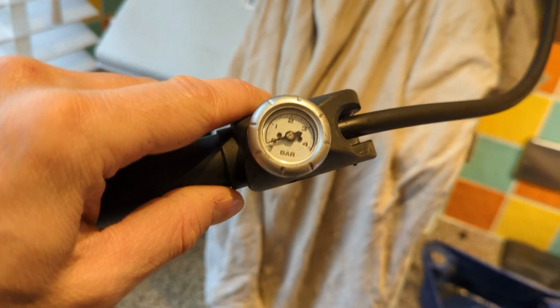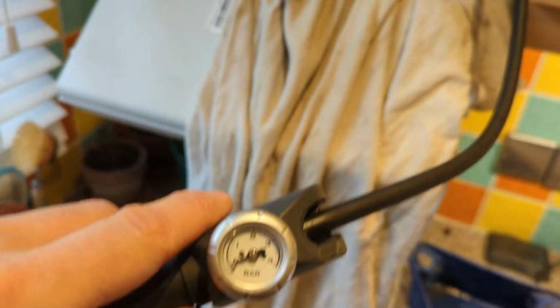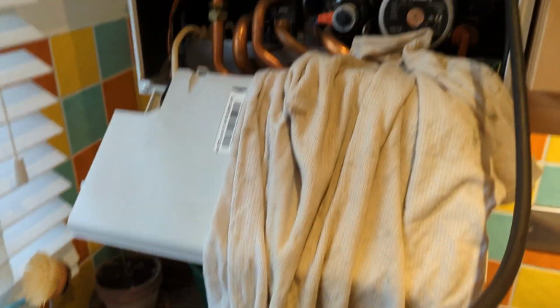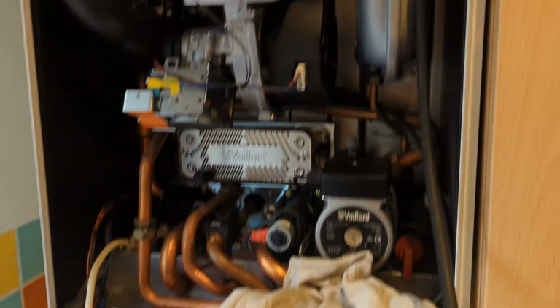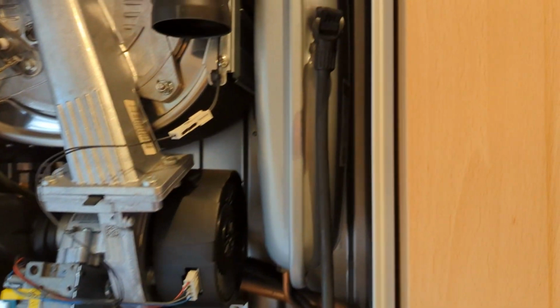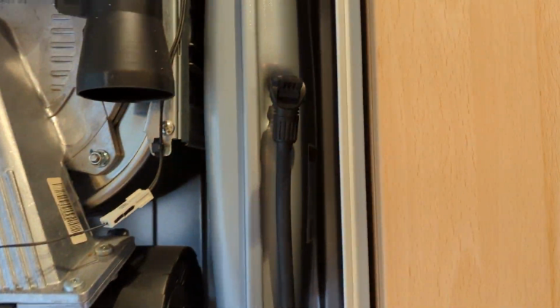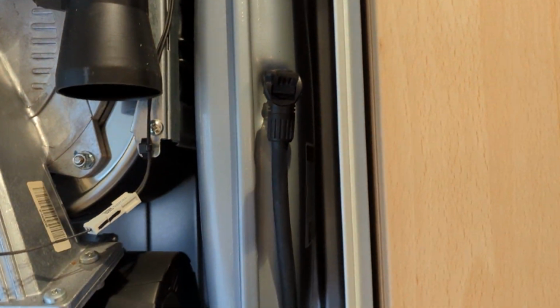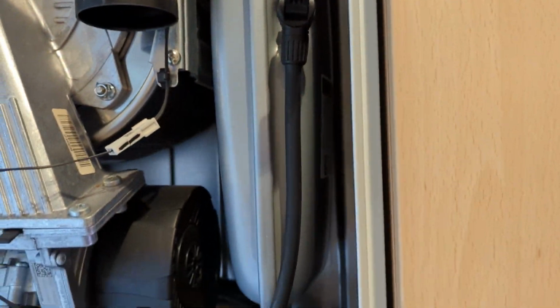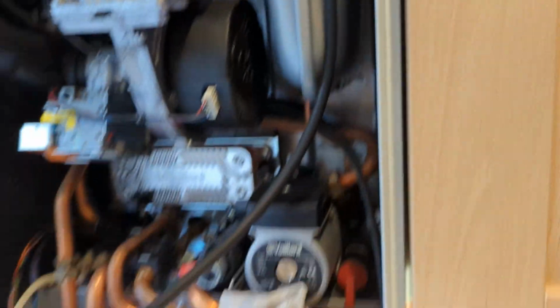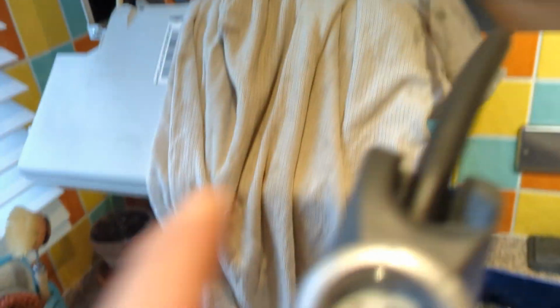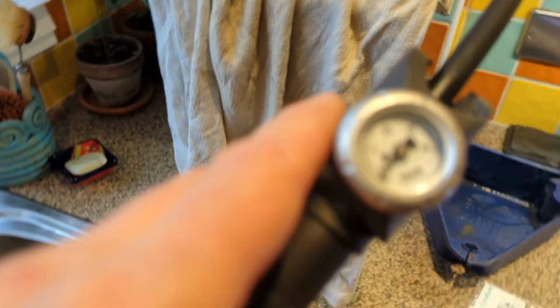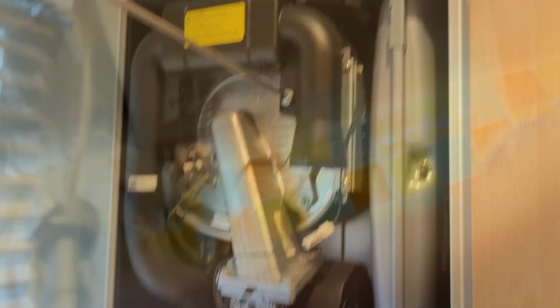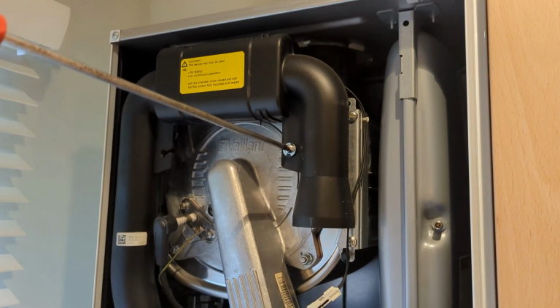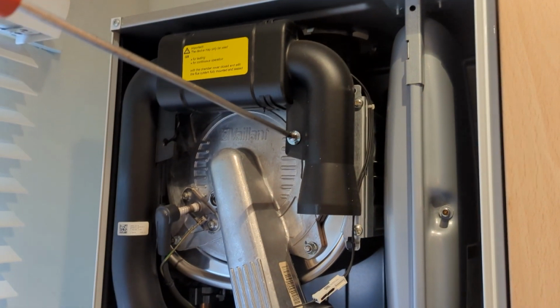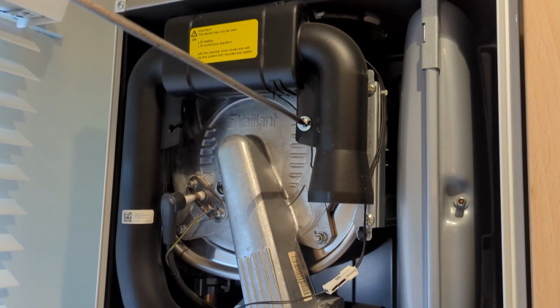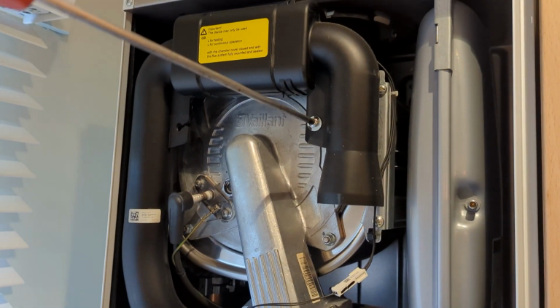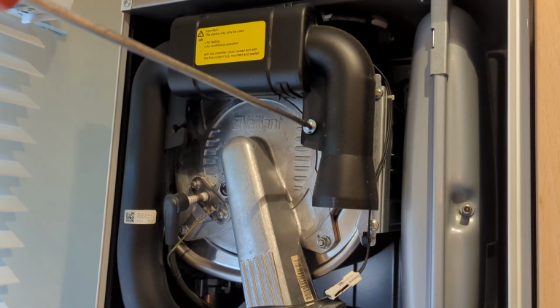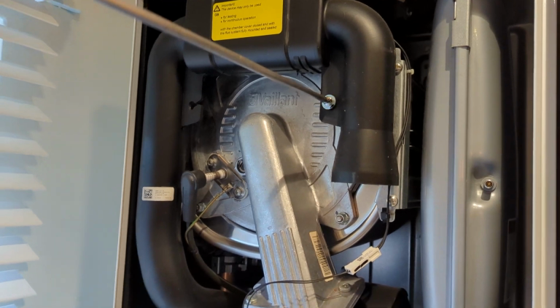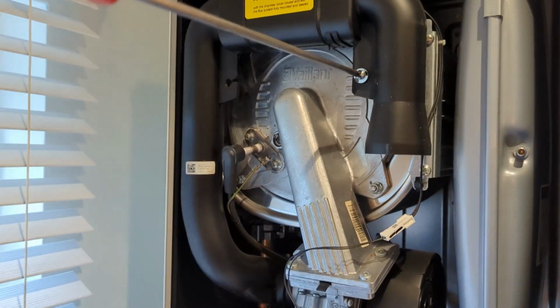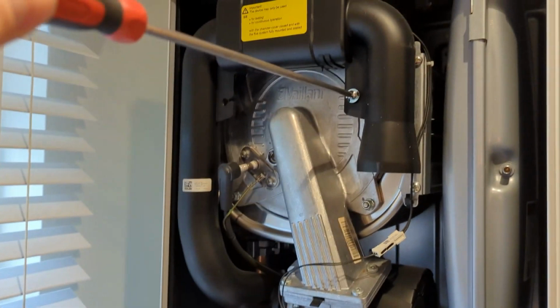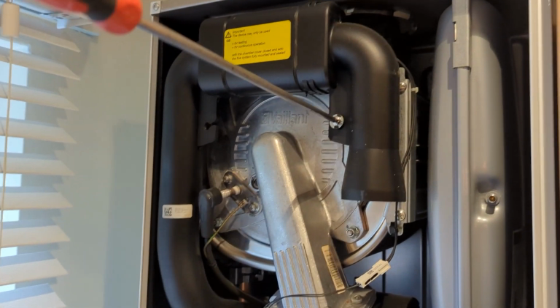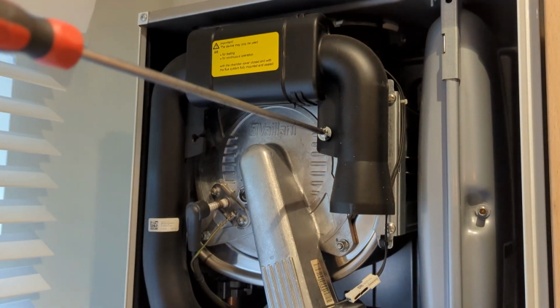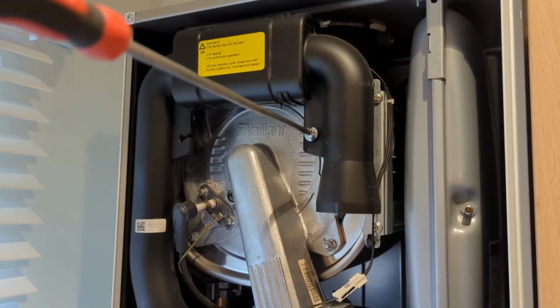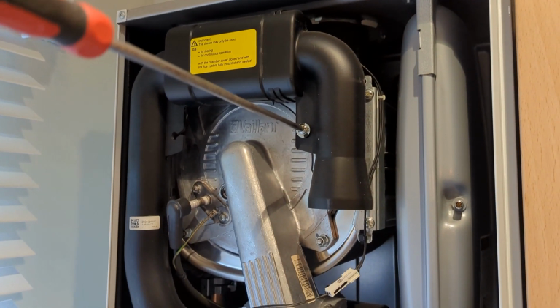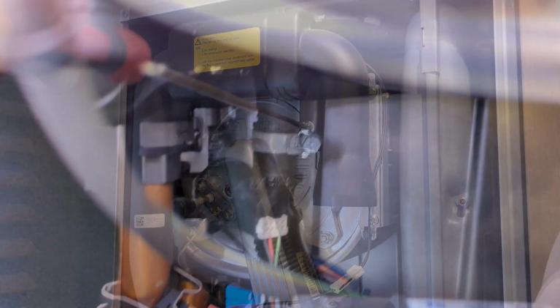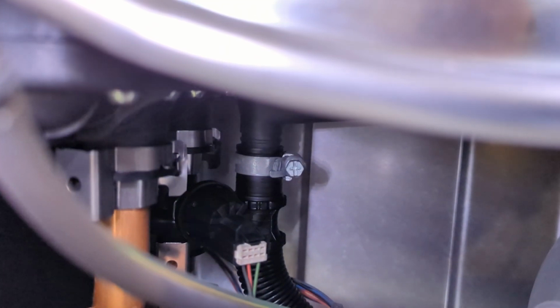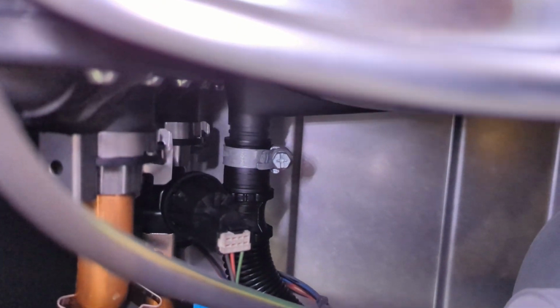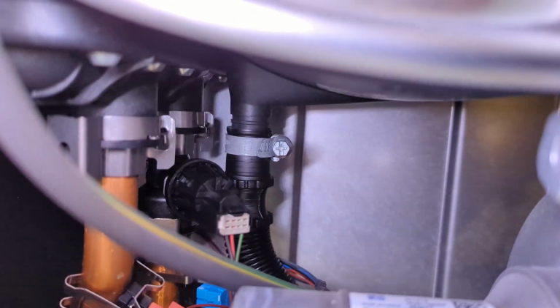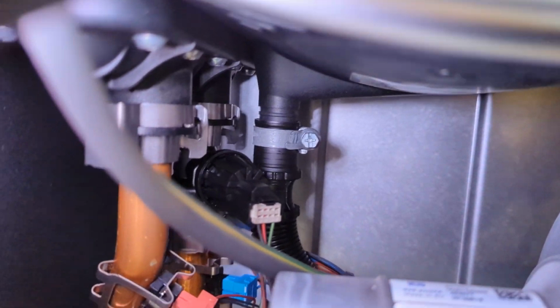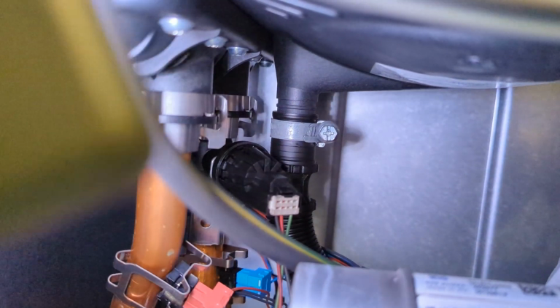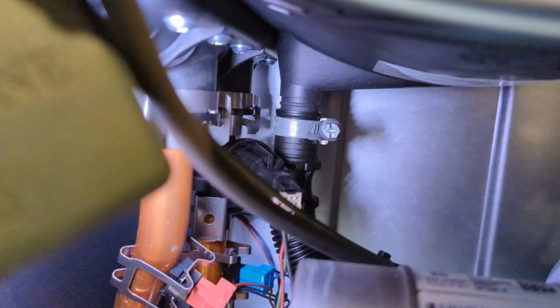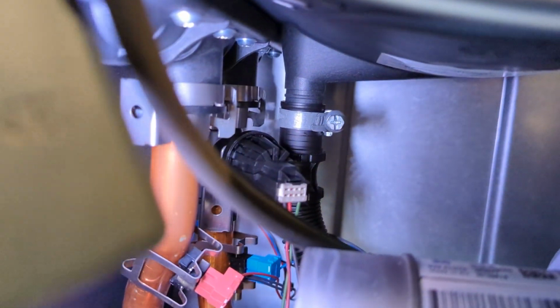Checking the pressure on the expansion vessel while I'm doing the job — it's on zero, so I pump that up. That helps to drain the boiler. I take the silencer off to make some room.